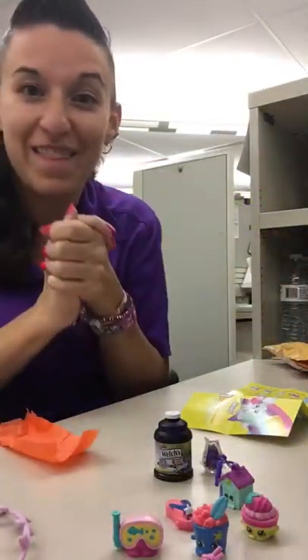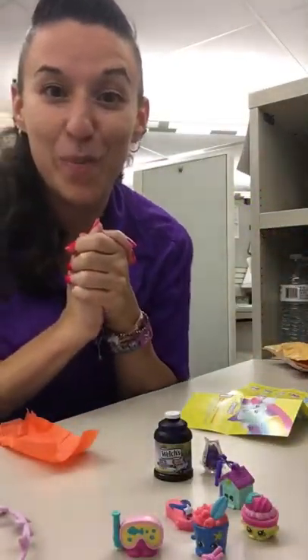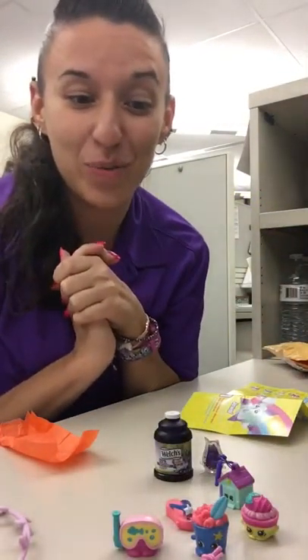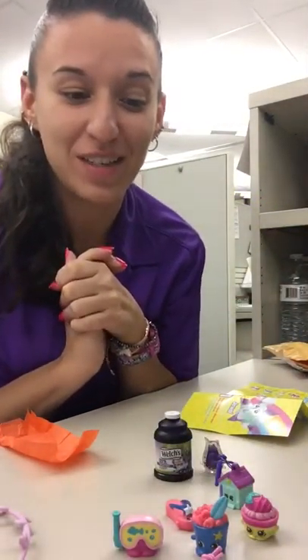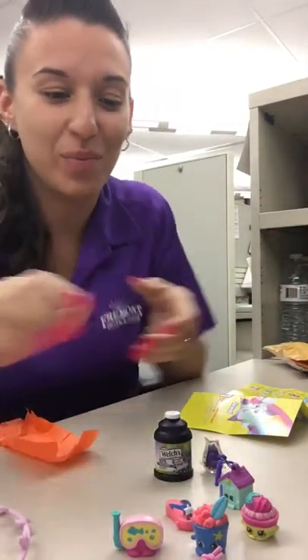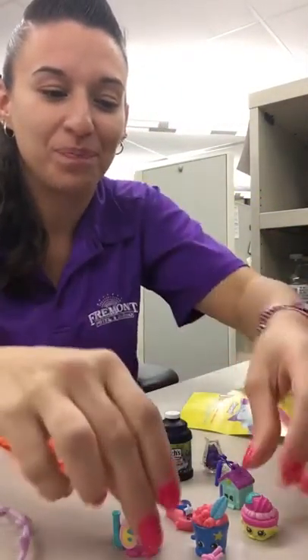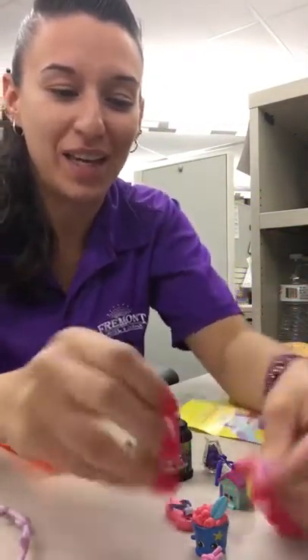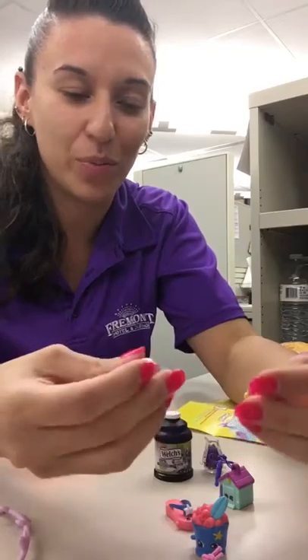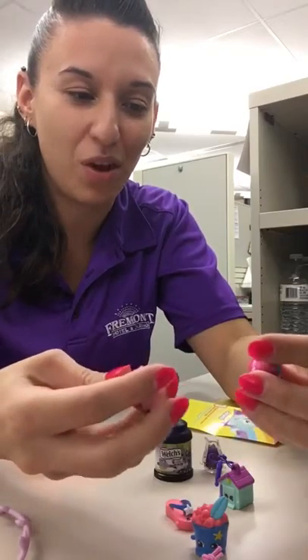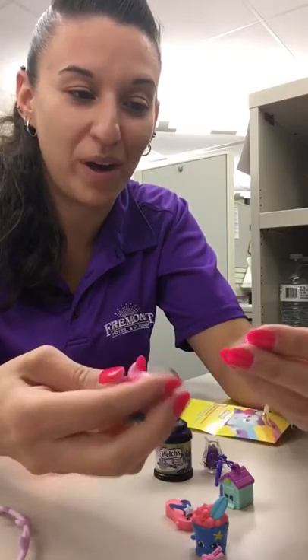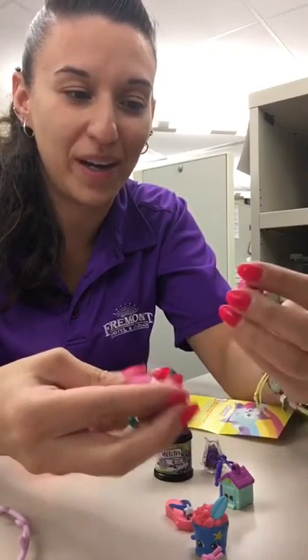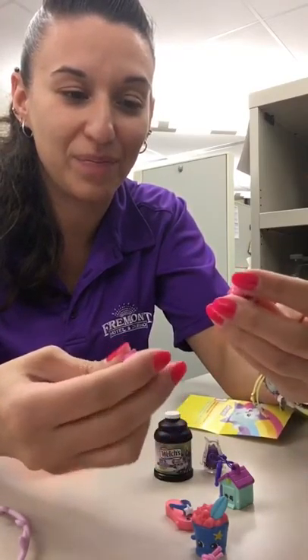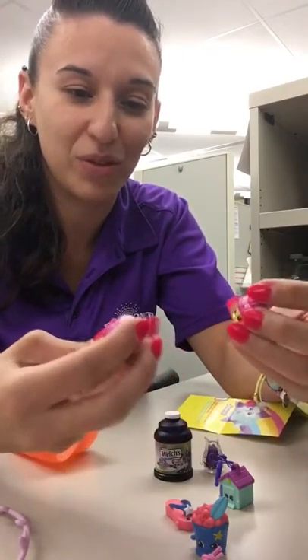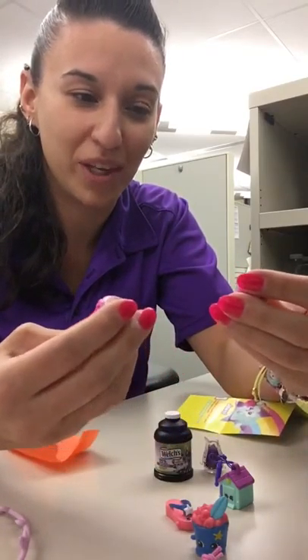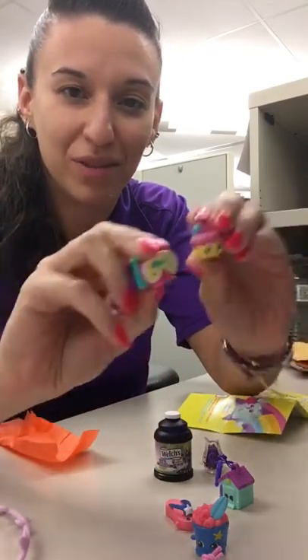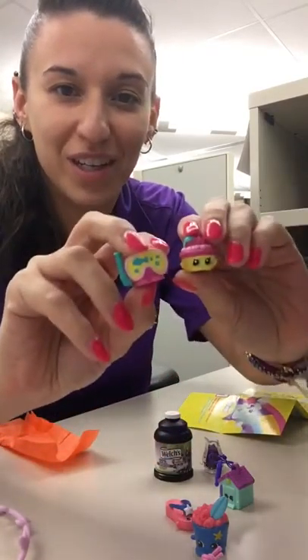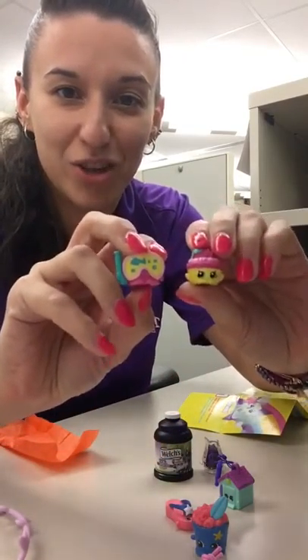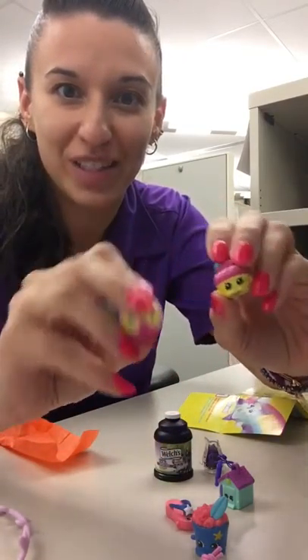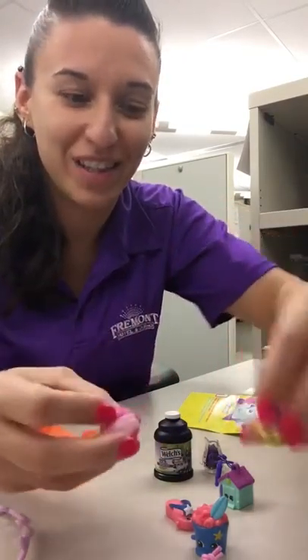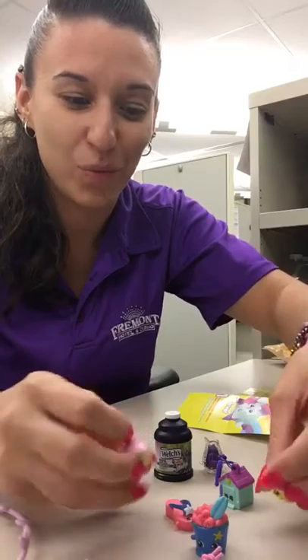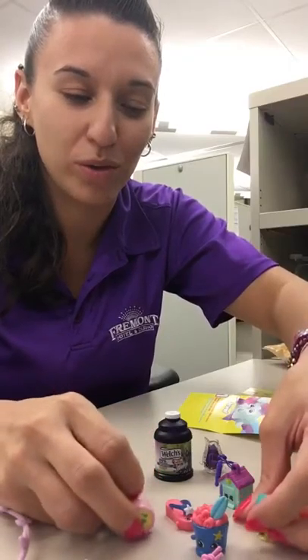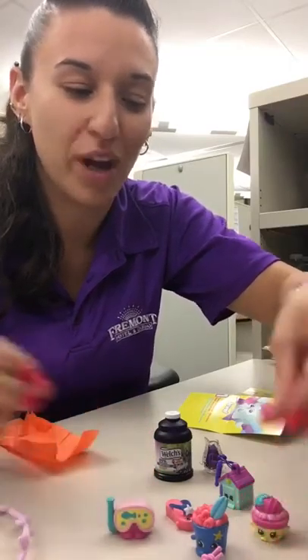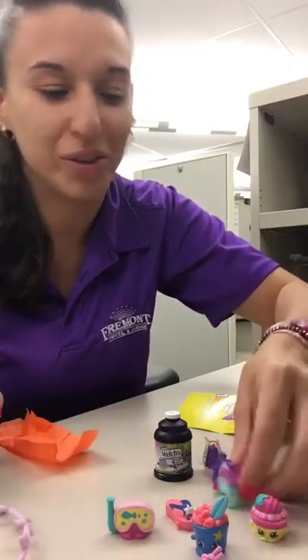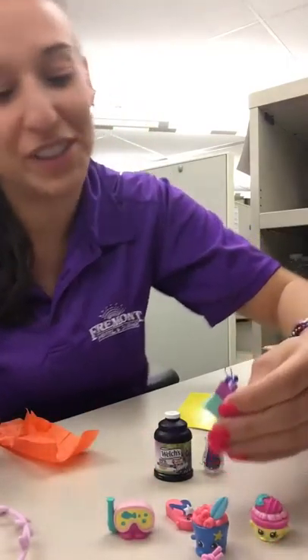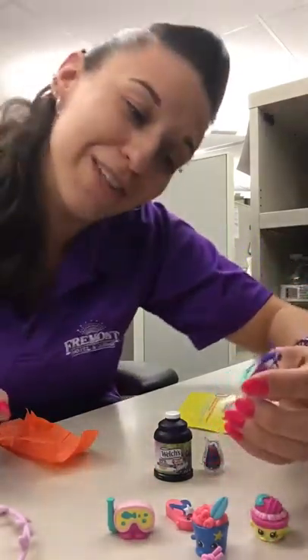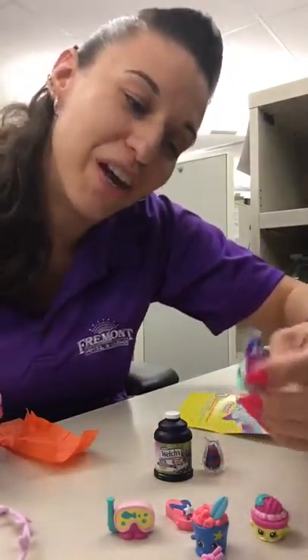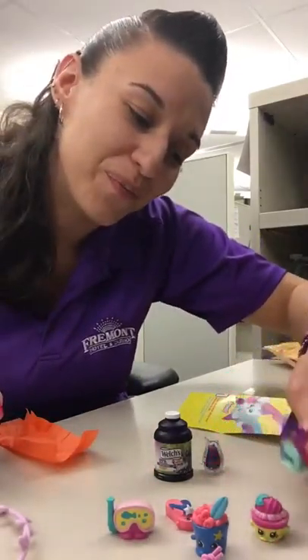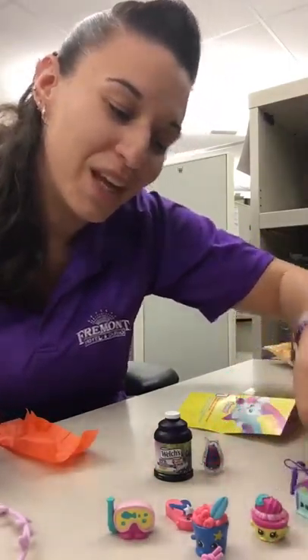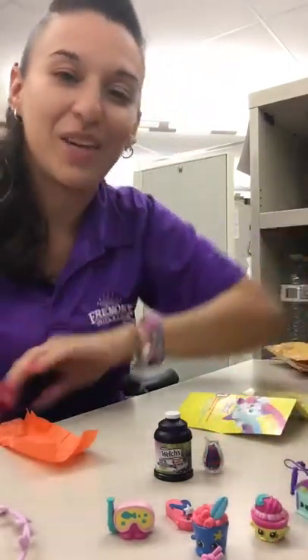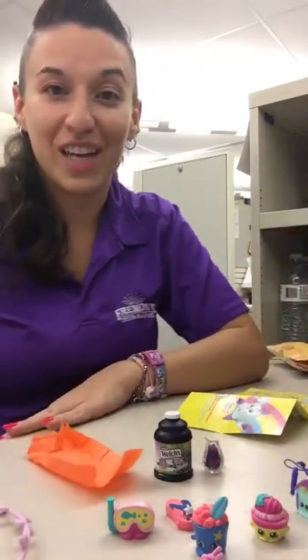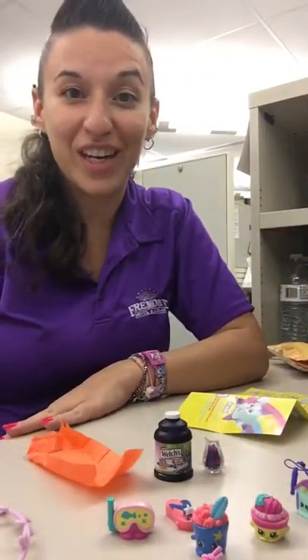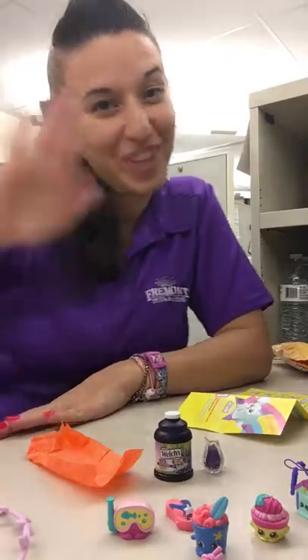Alright, that is our package from Gasoline Rainbow. I can't wait to put these home on my little display for the Shopkins World Travel Series Asia. Anyways, gotta go guys. Ciao!